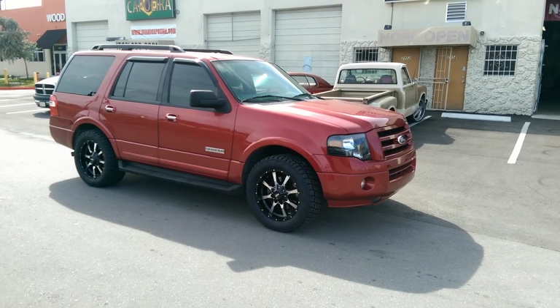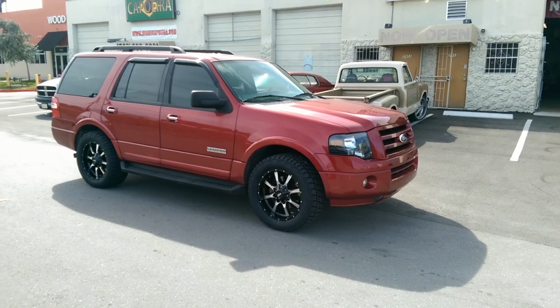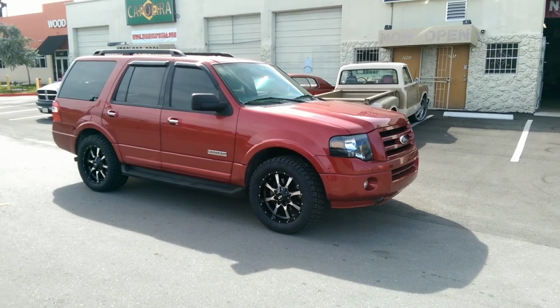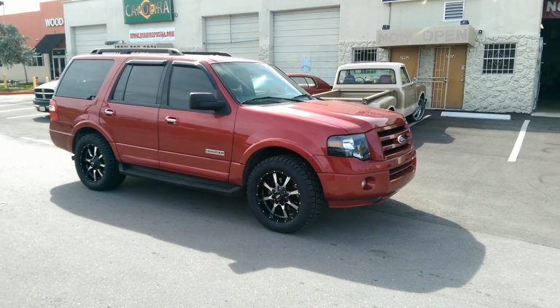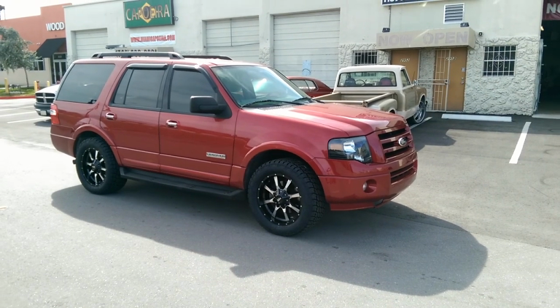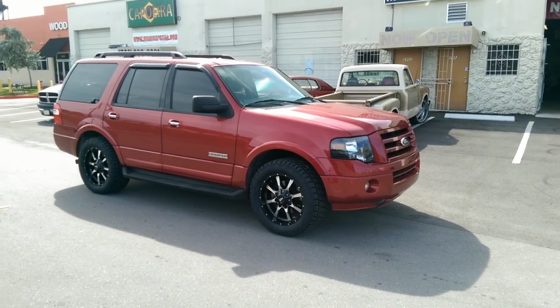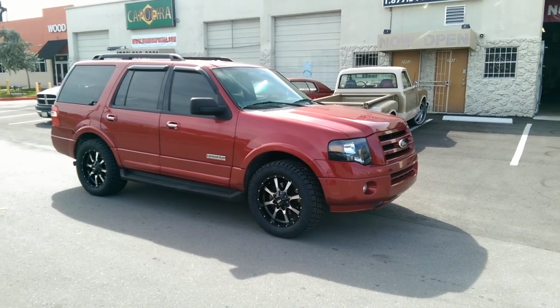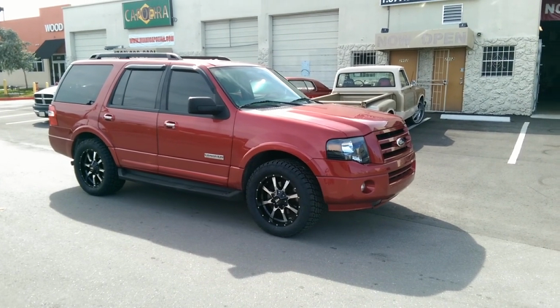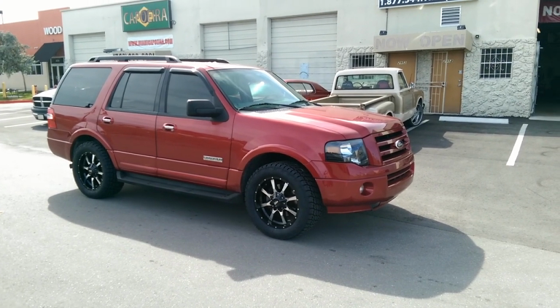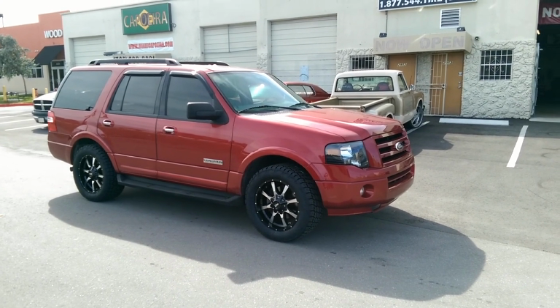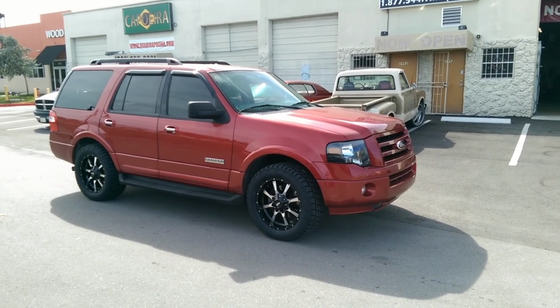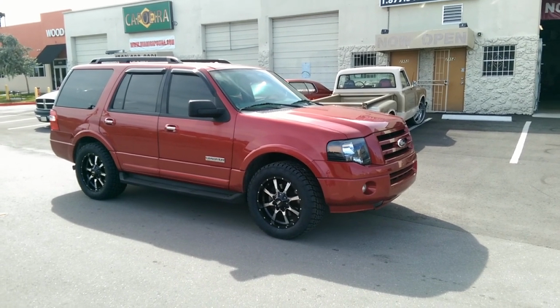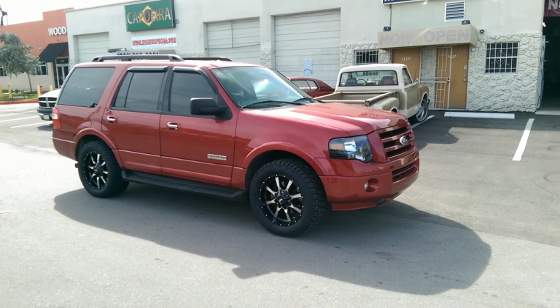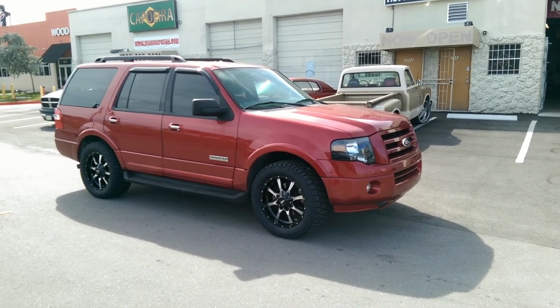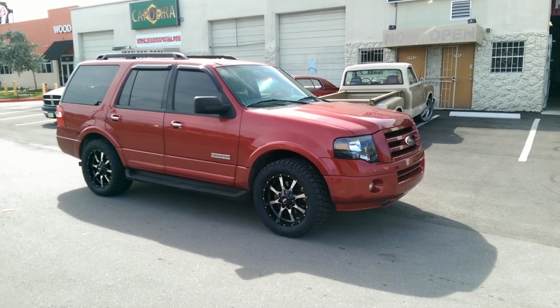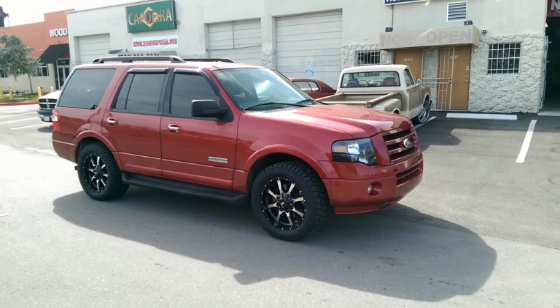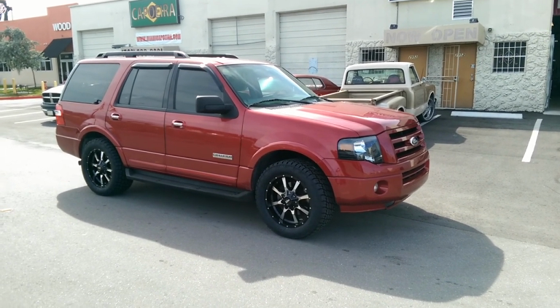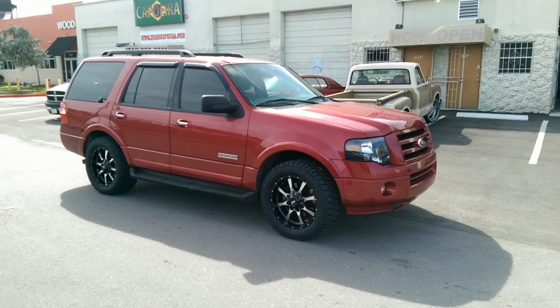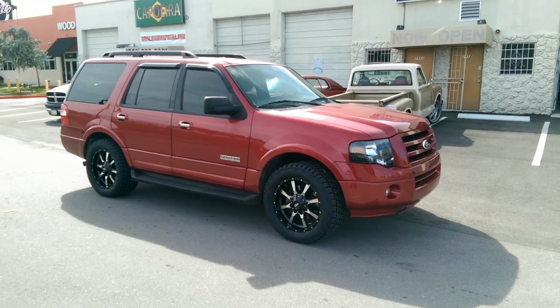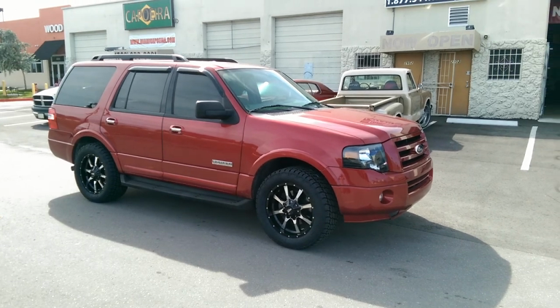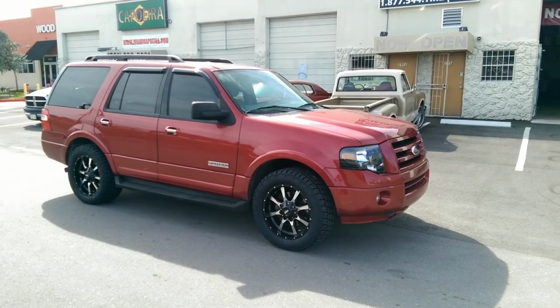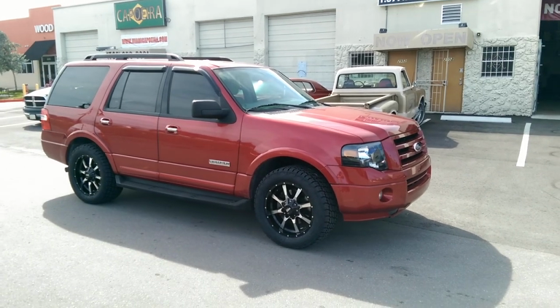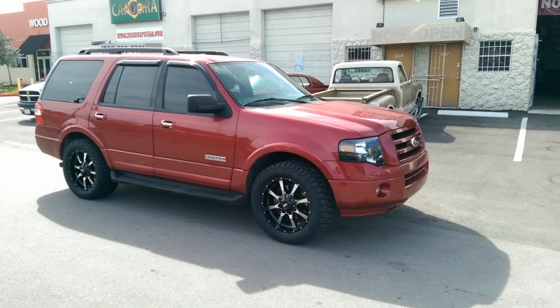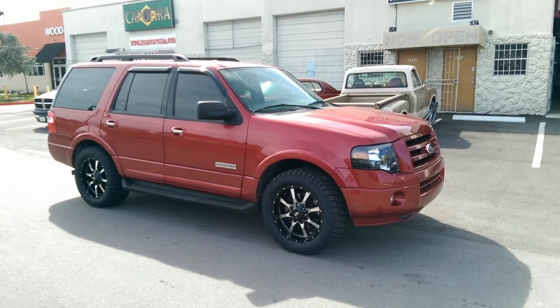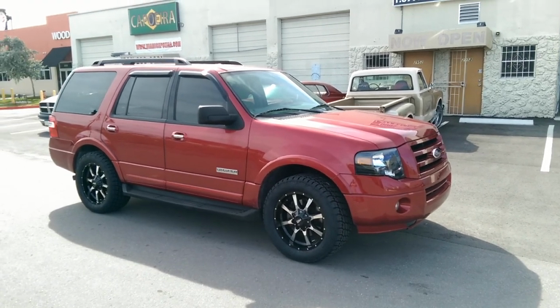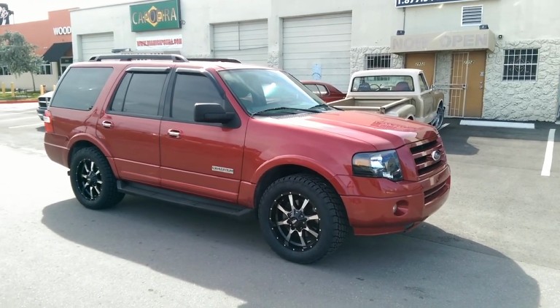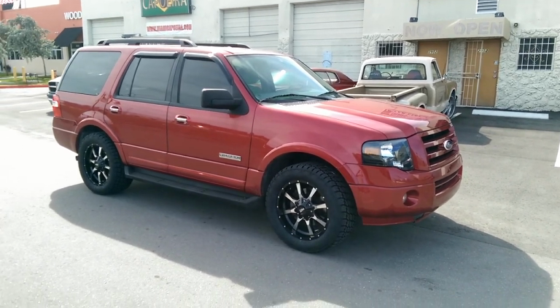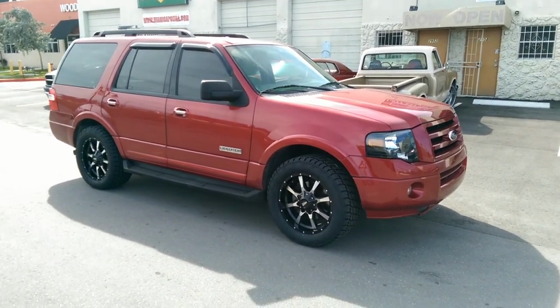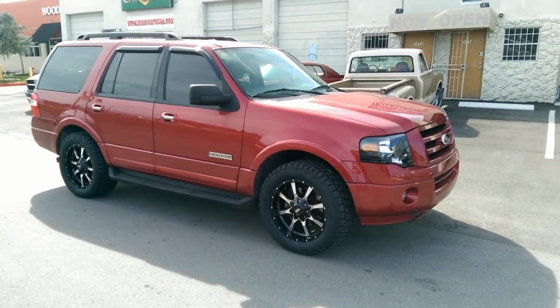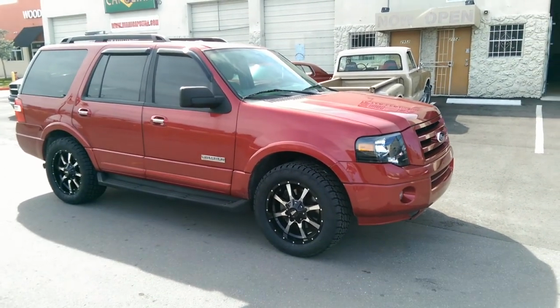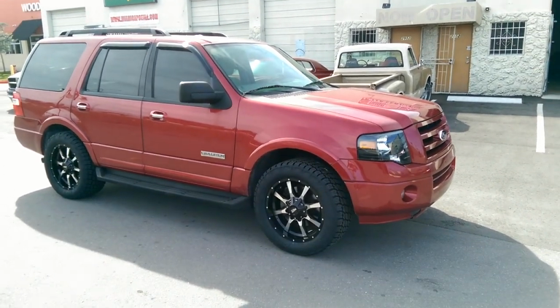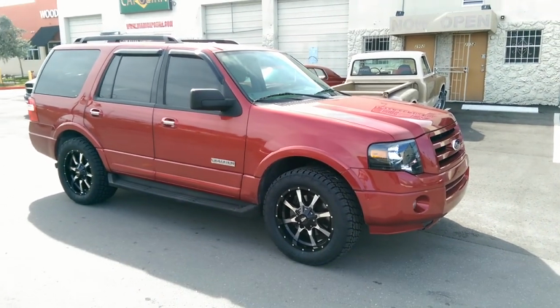This is your boy KB from Doves and Tires TV at DovesandTires.com. Right now you're looking at the 2008 Ford Expedition.